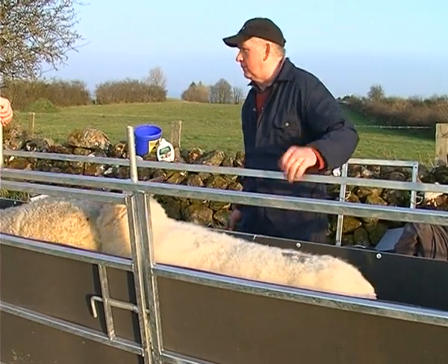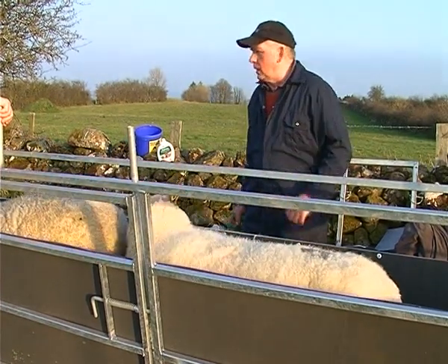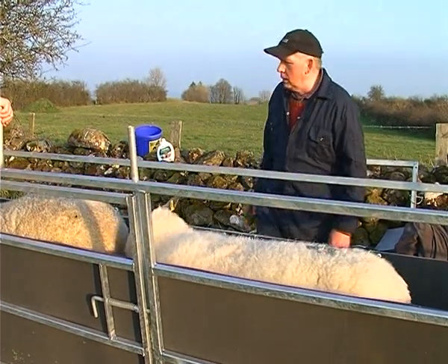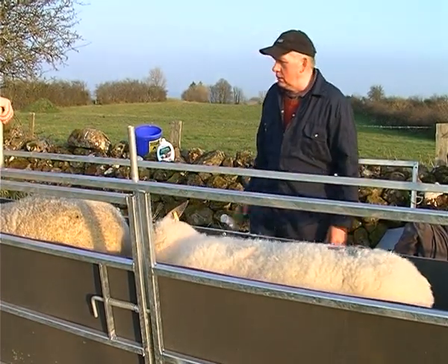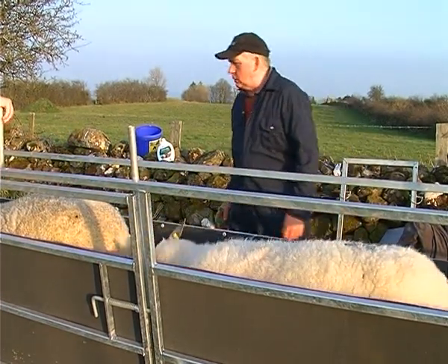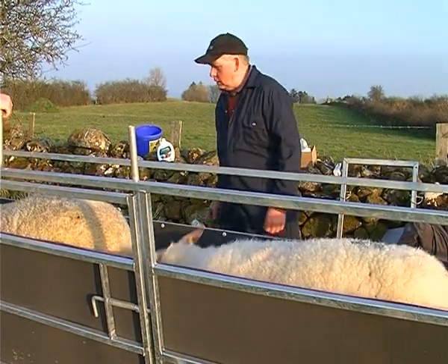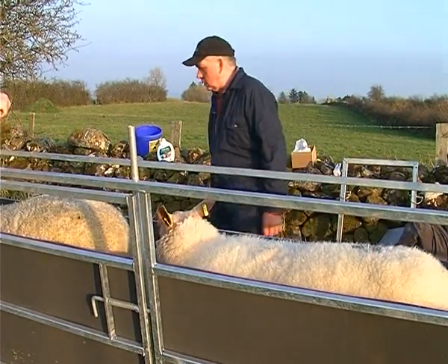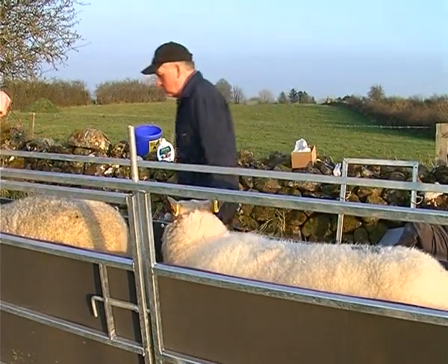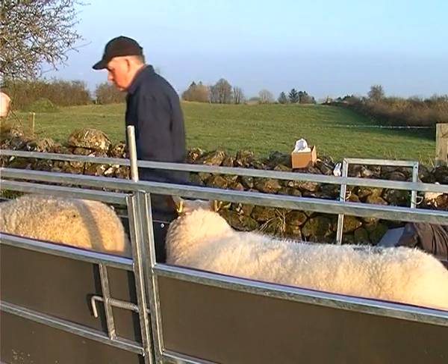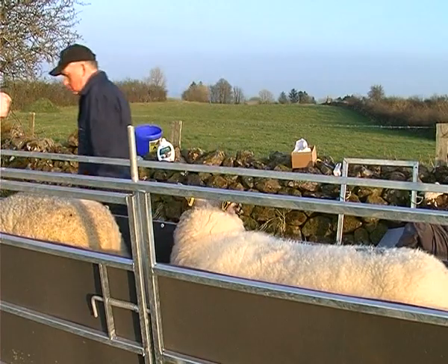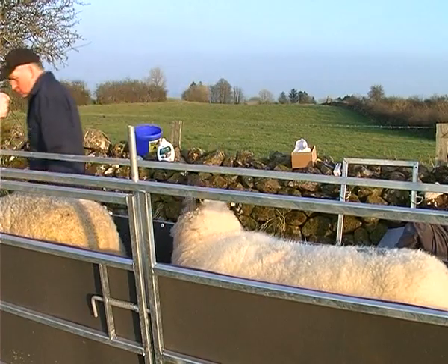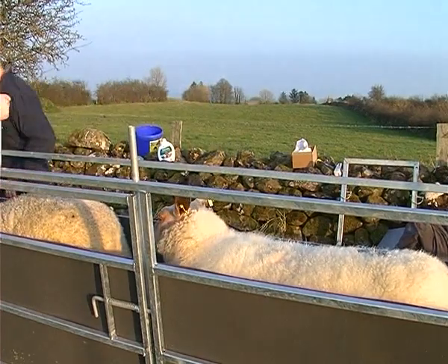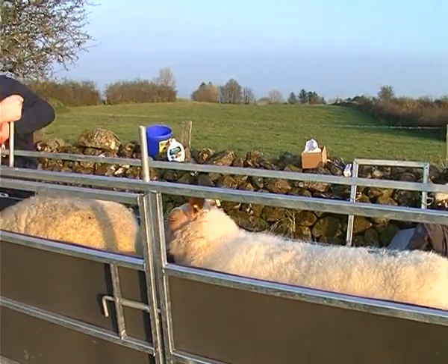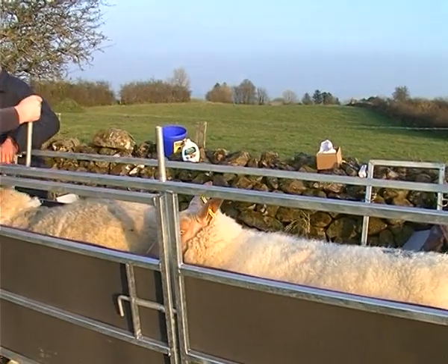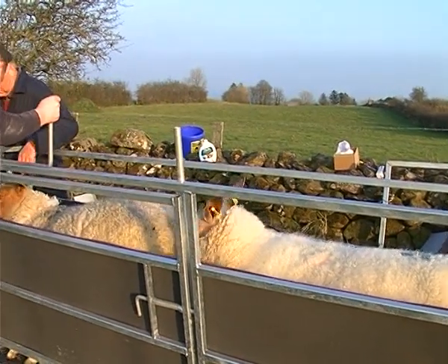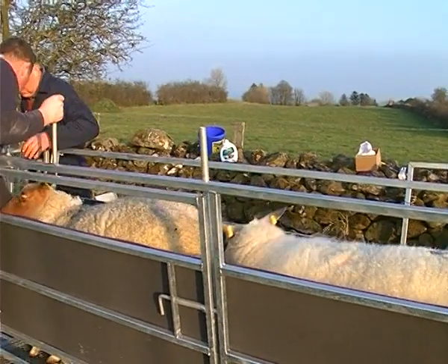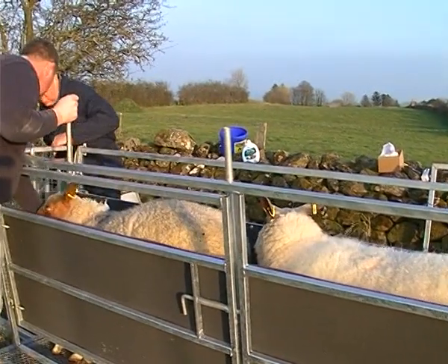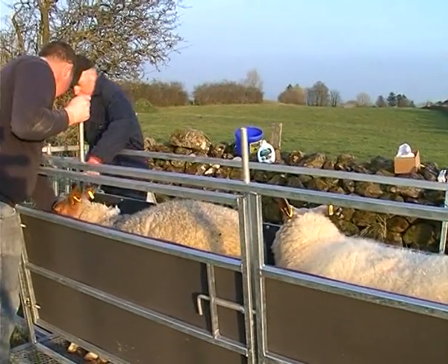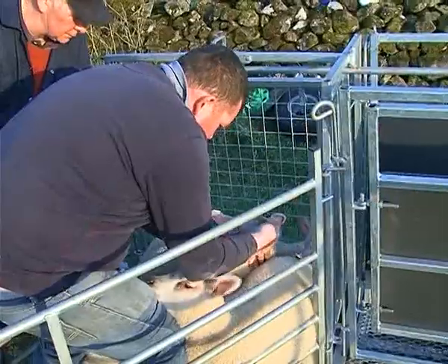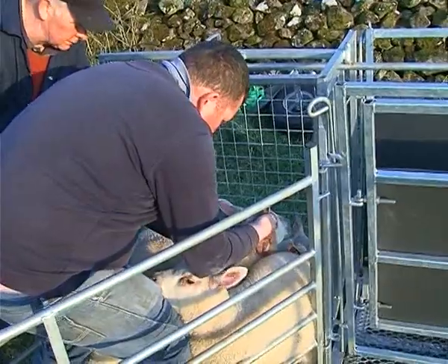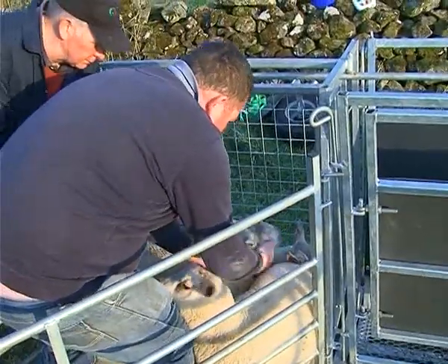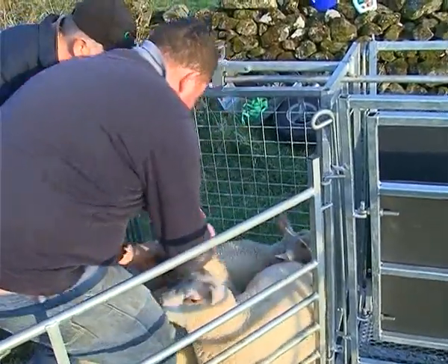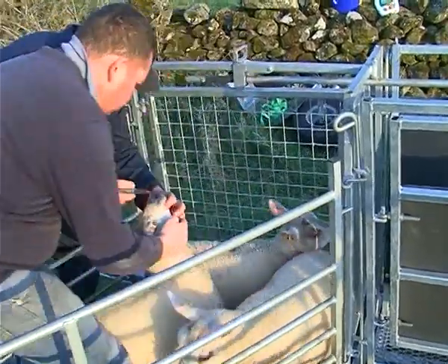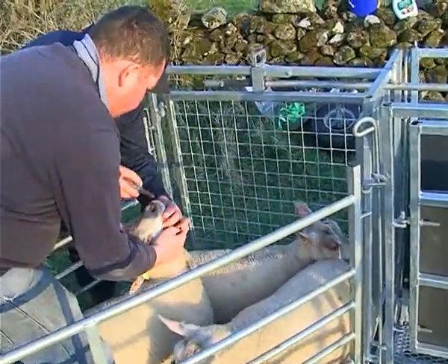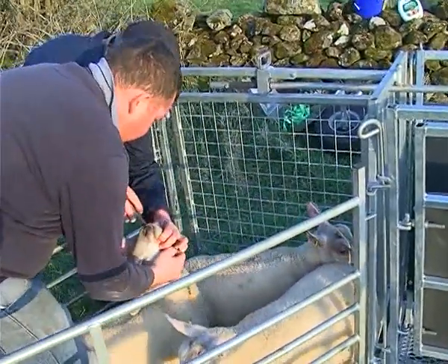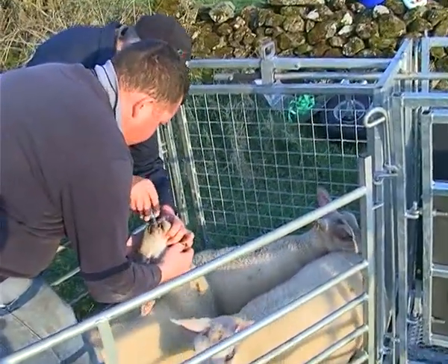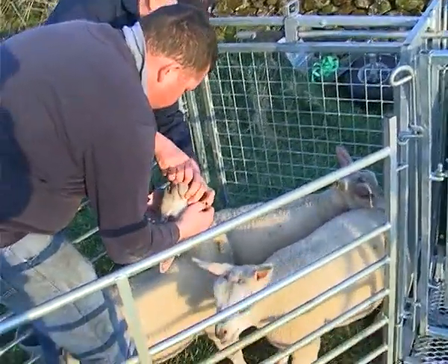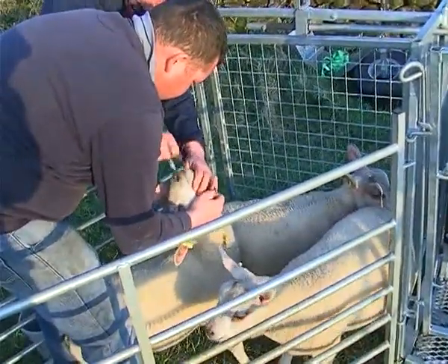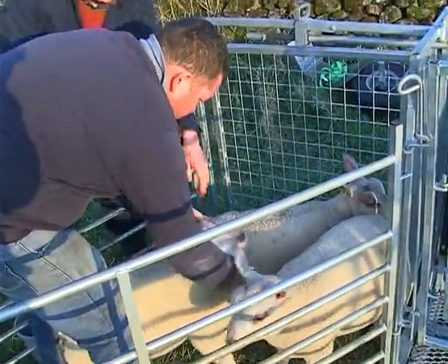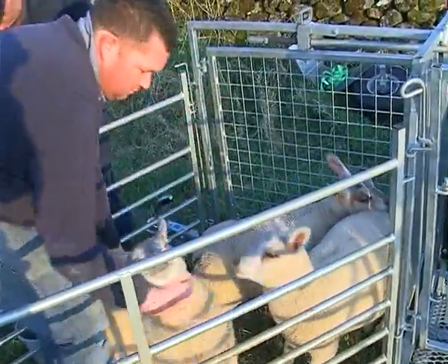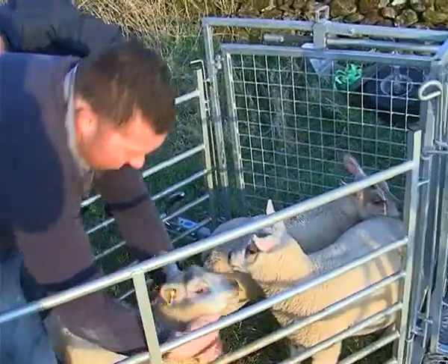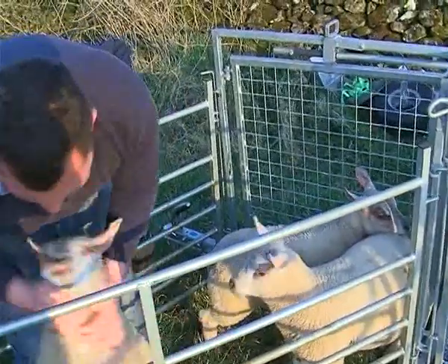The gimmers — meaning one-year-old females — are receiving their yearly booster as well. Jane also gives the flock a vitamin boost with a drench. Jane is very vigilant regarding flock health management.